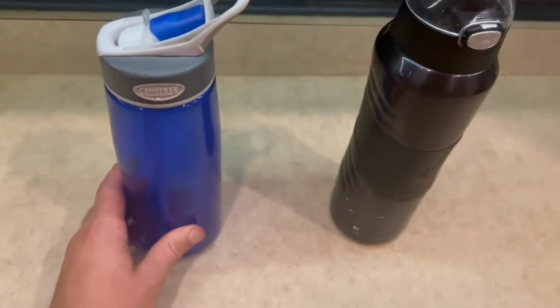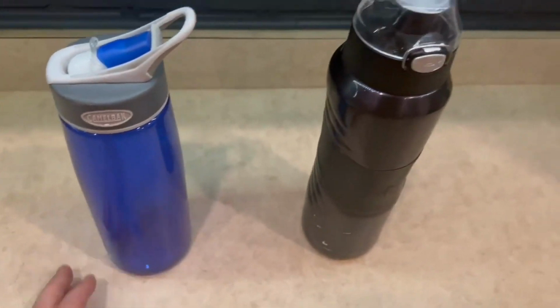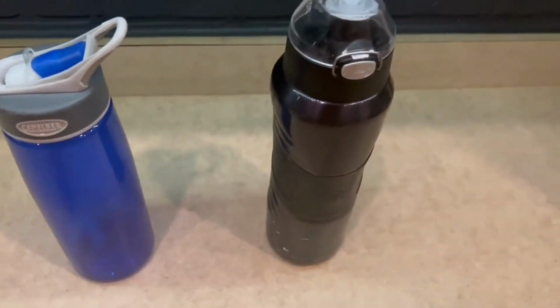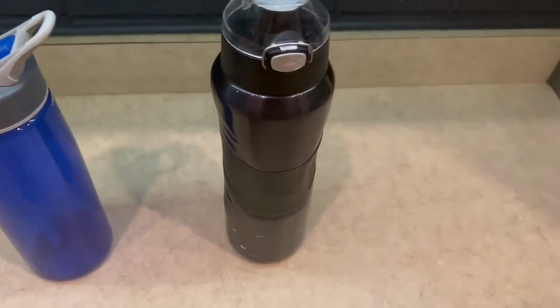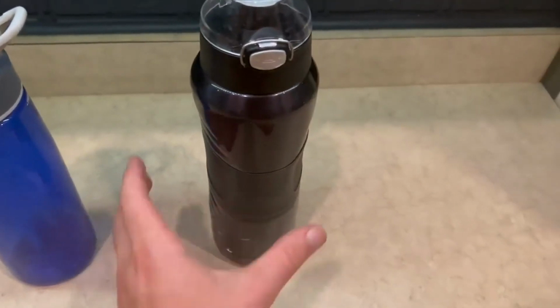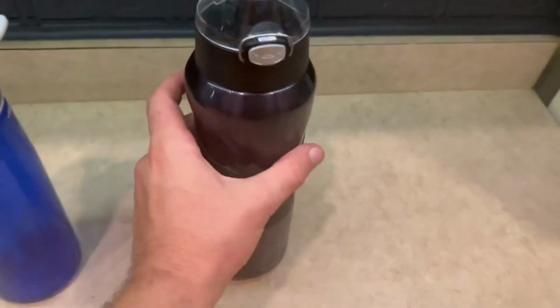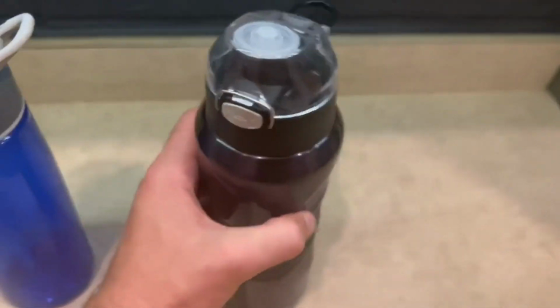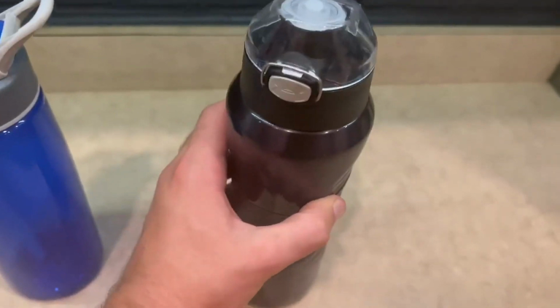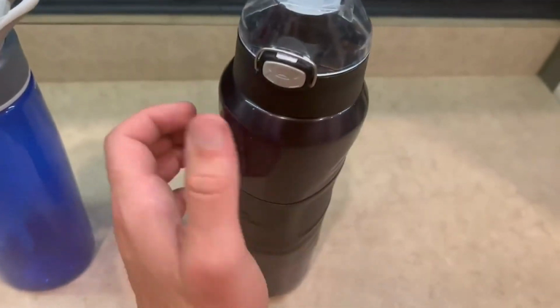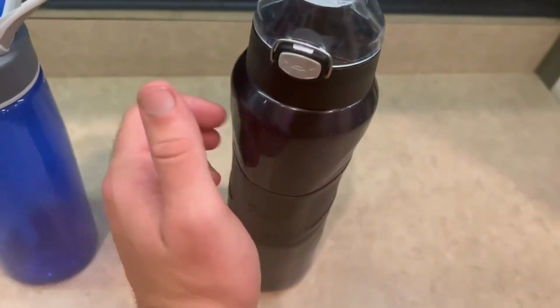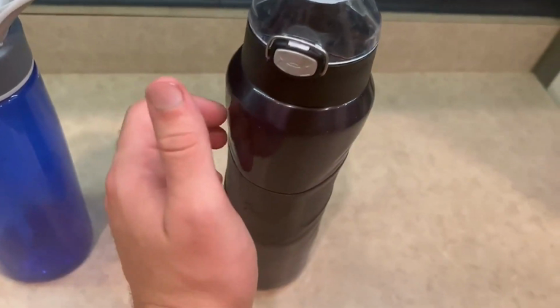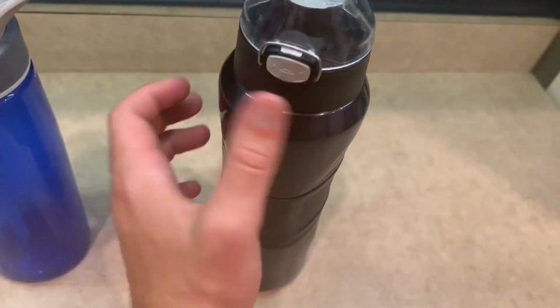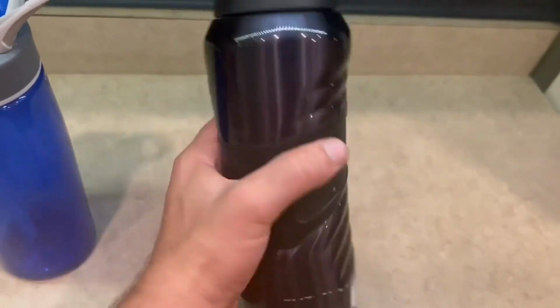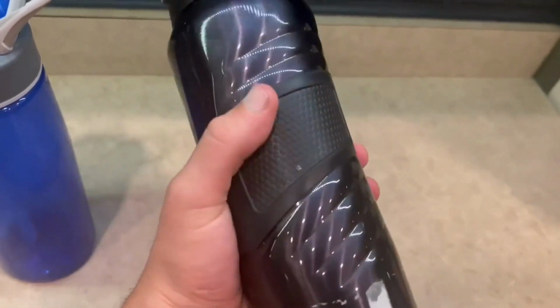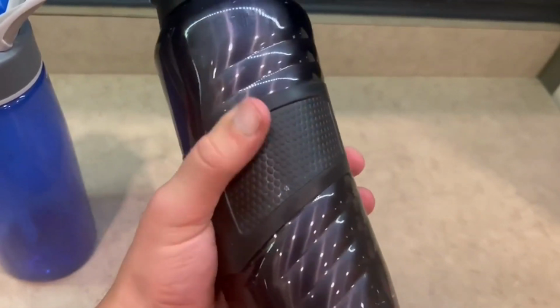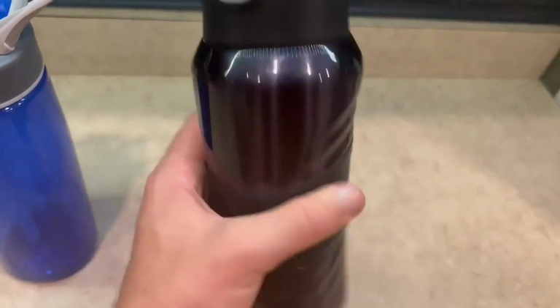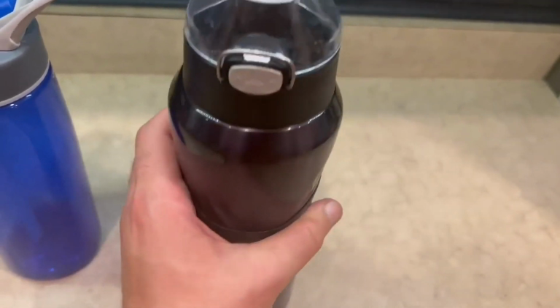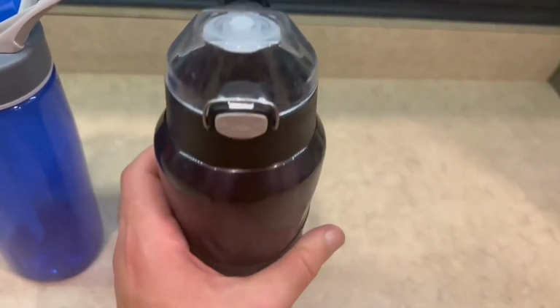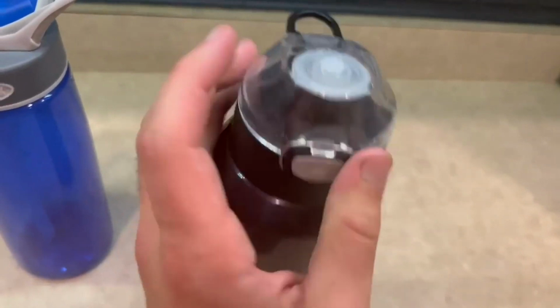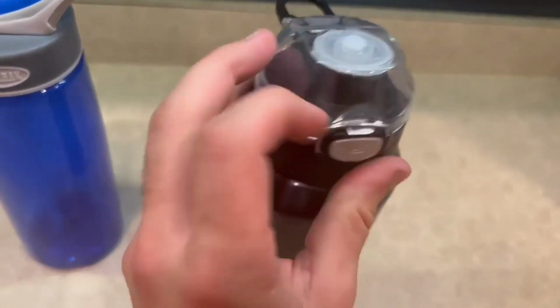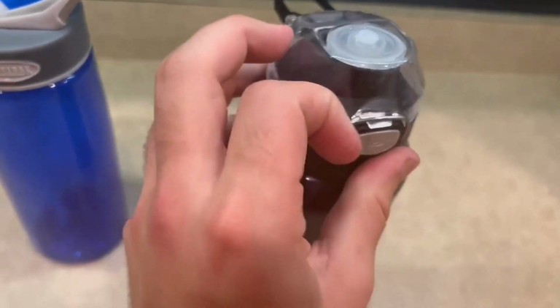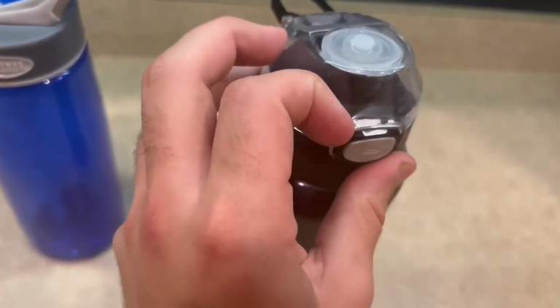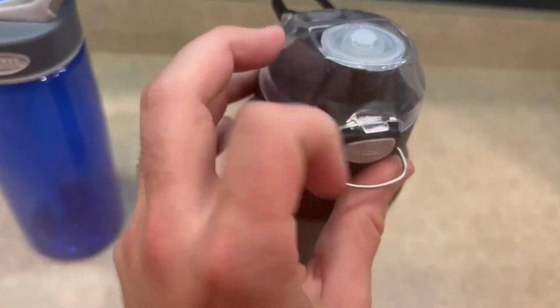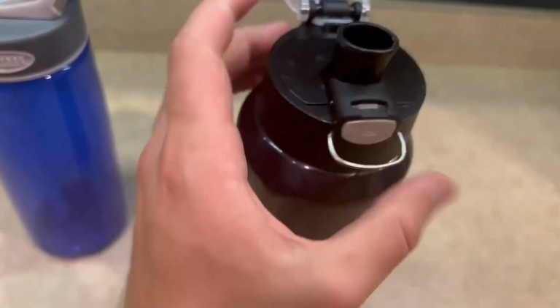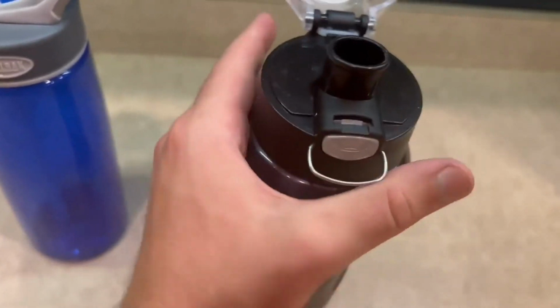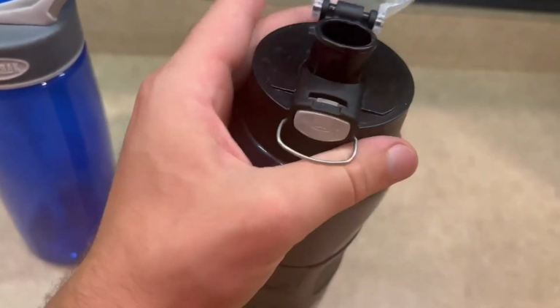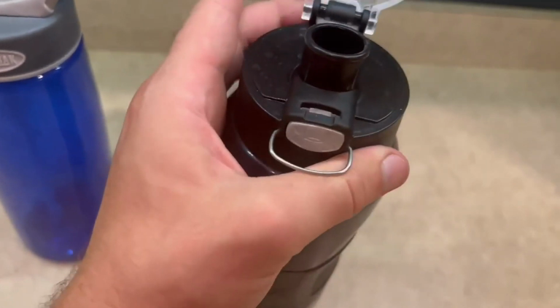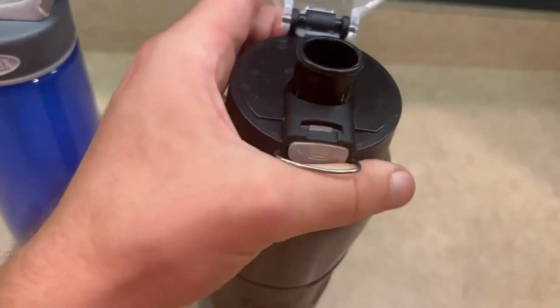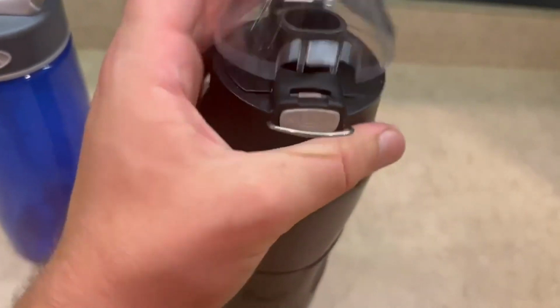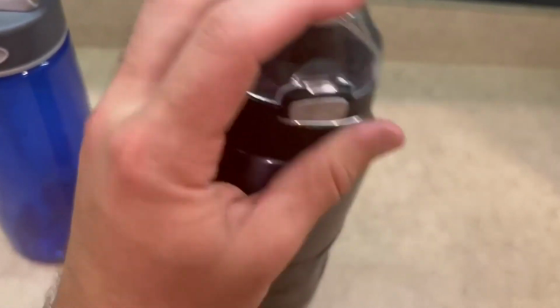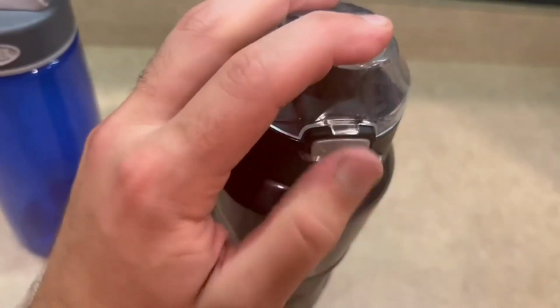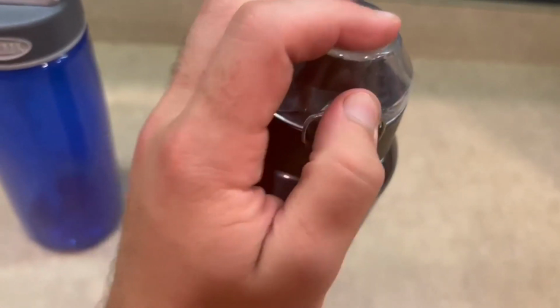For the Under Armour, I just love the material. It just feels super premium on the rubber. And it does have a lock and it just pops up like that, which I really love.